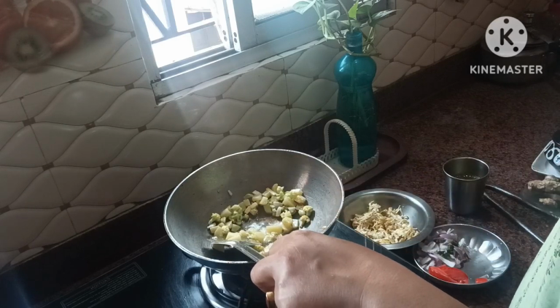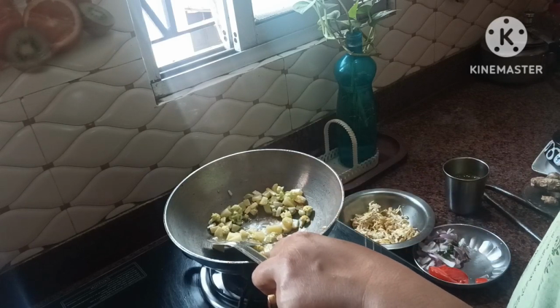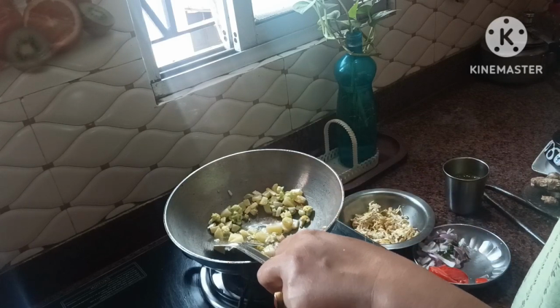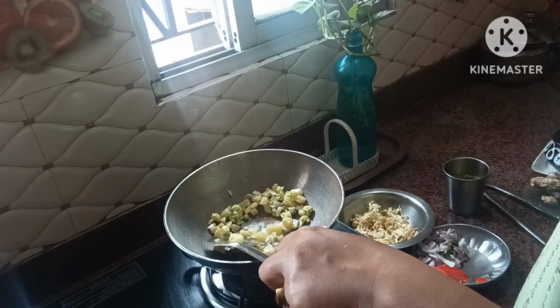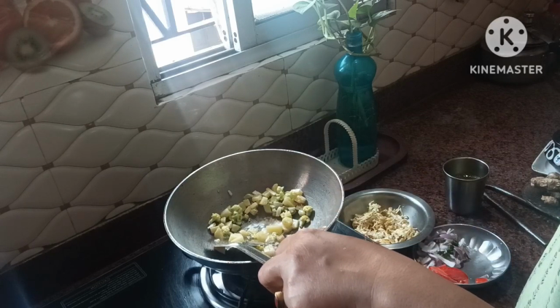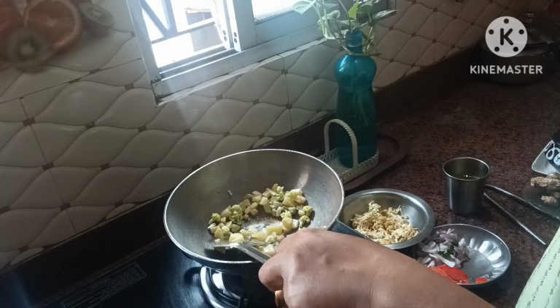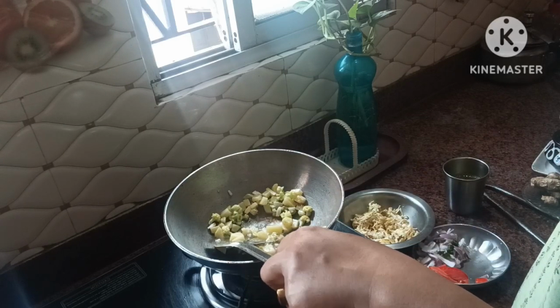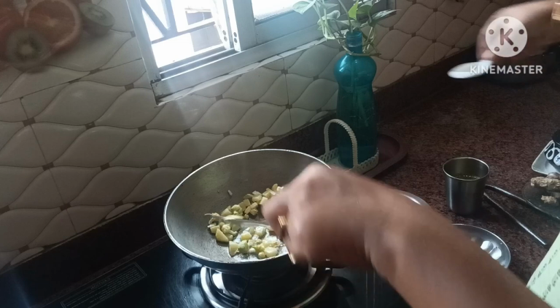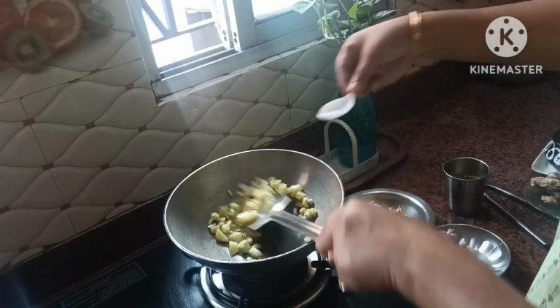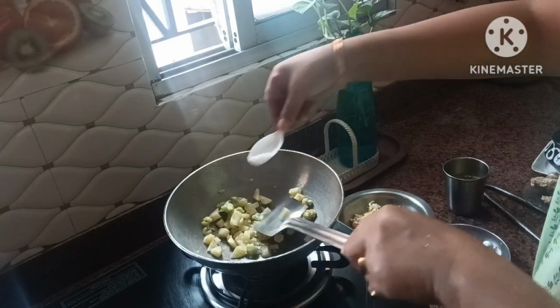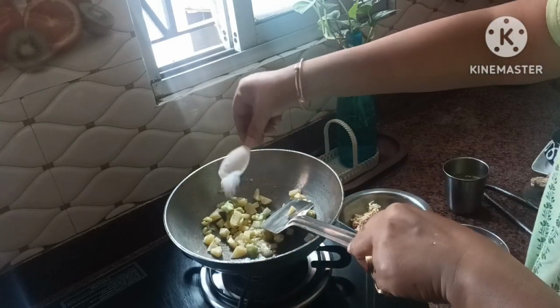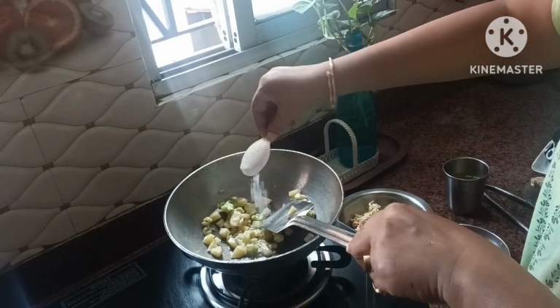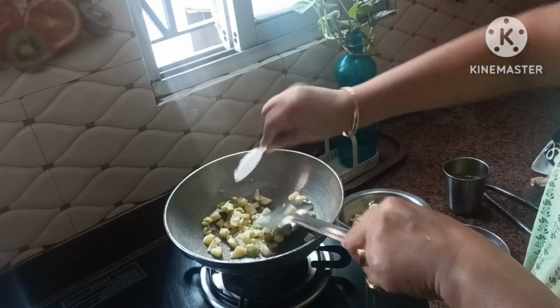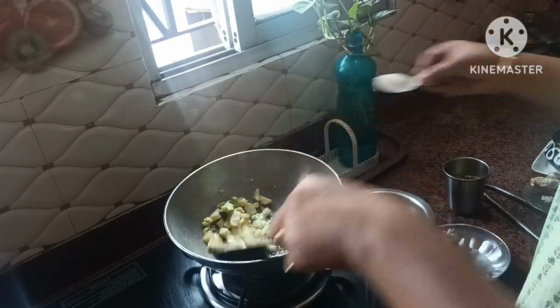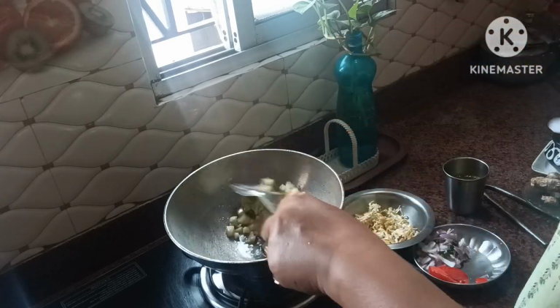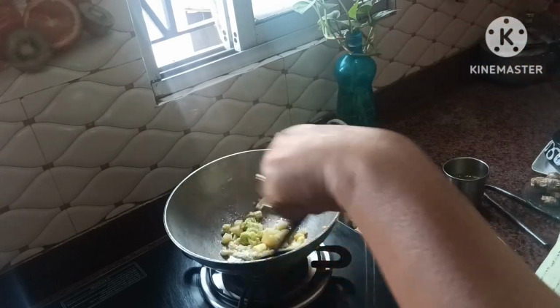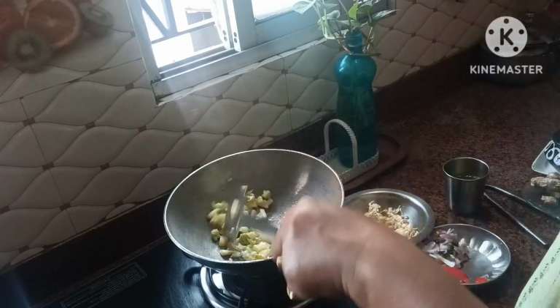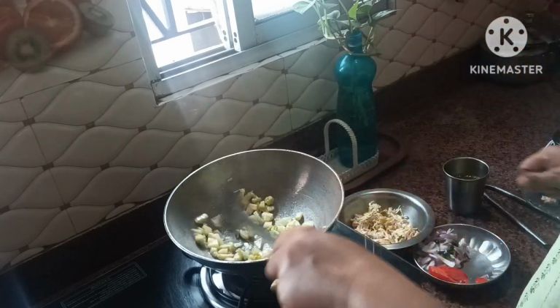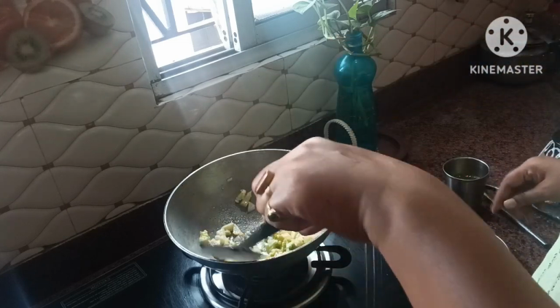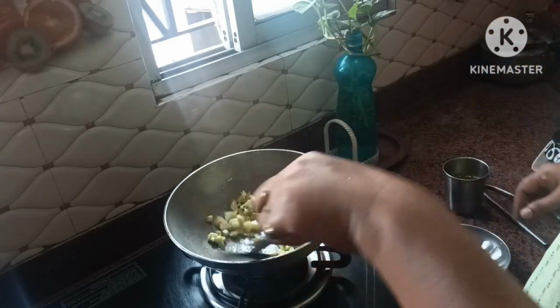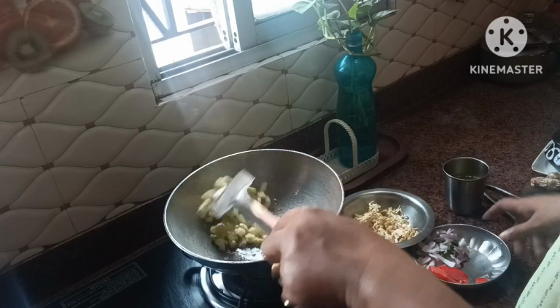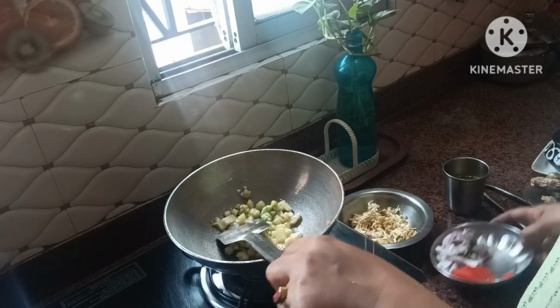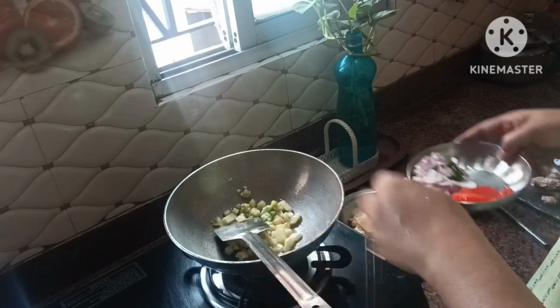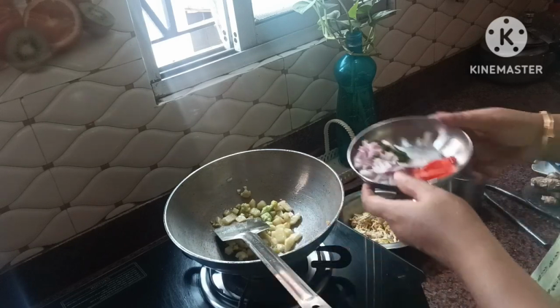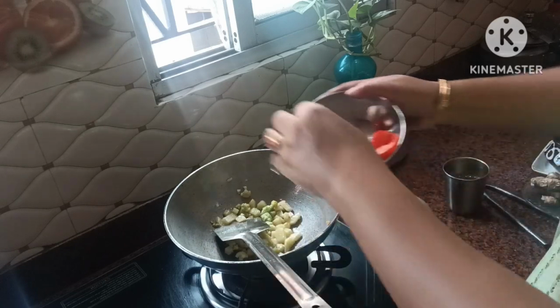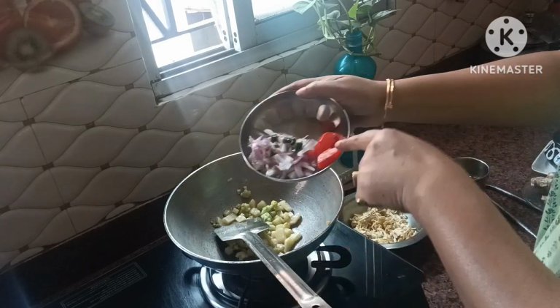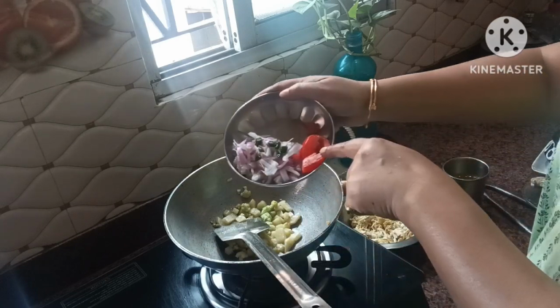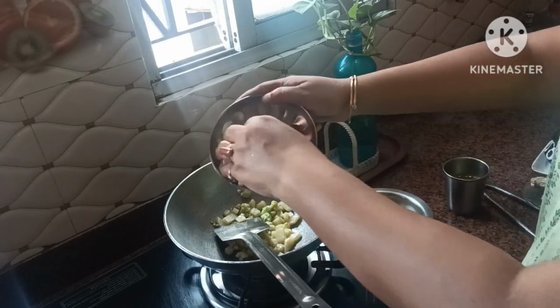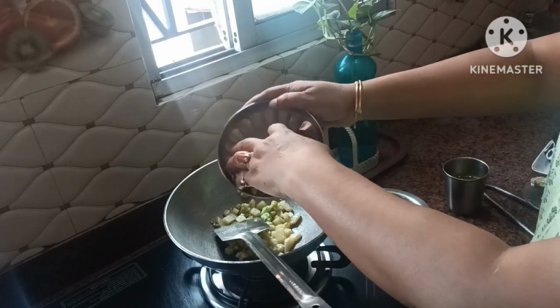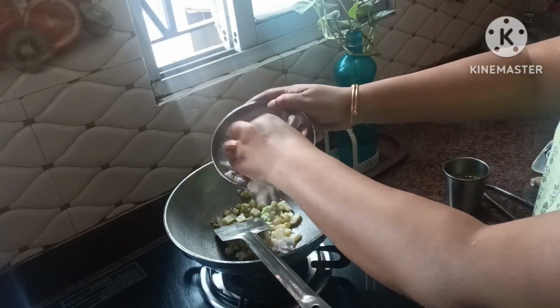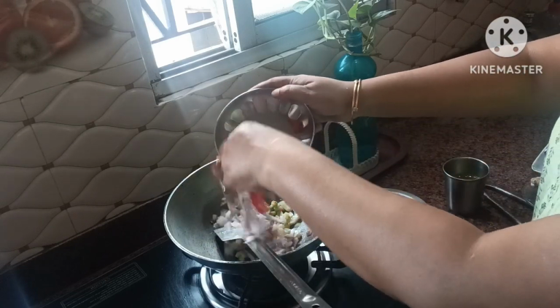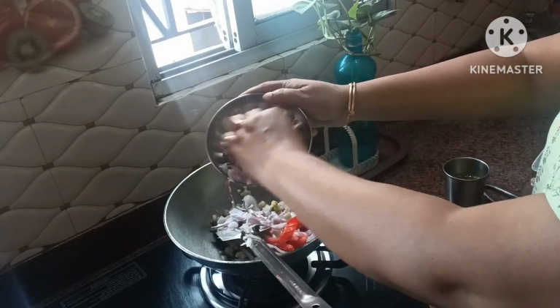The corn is very well prepared with the corn. The corn will have tabs and after the corn, the corn will be given to us.